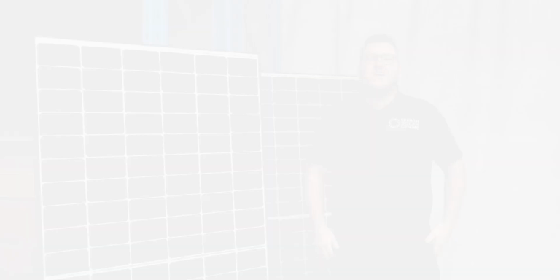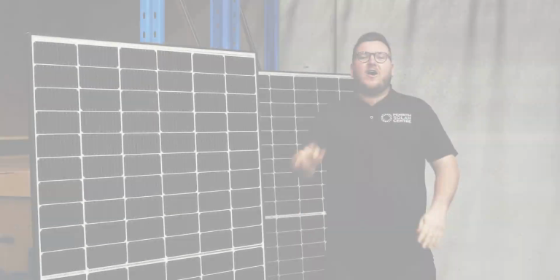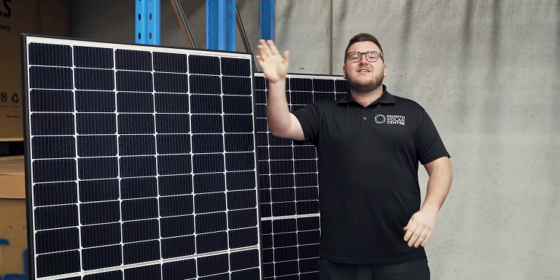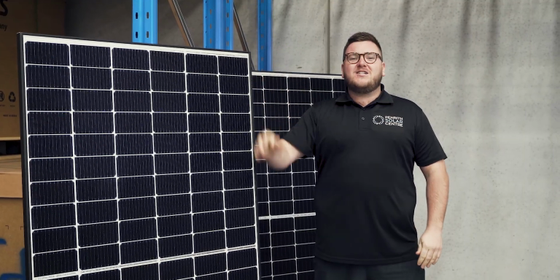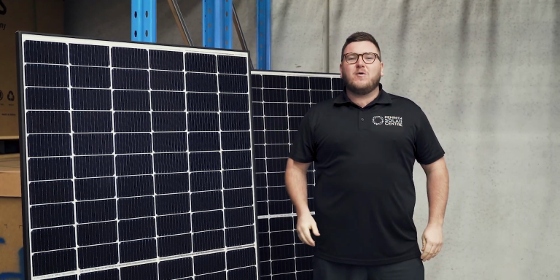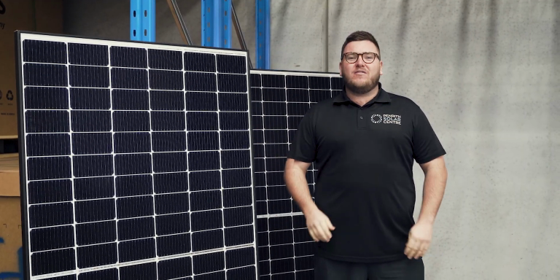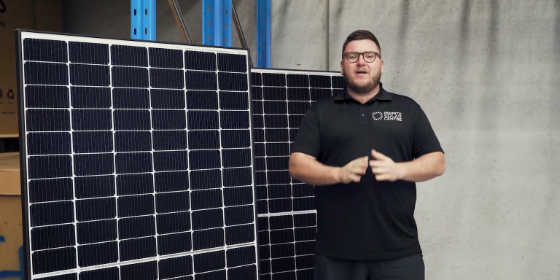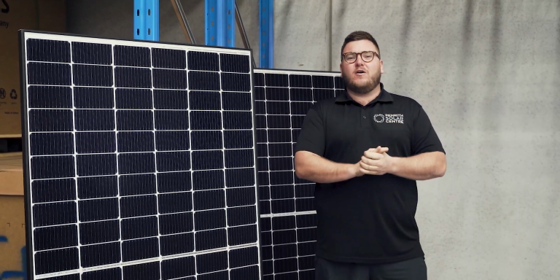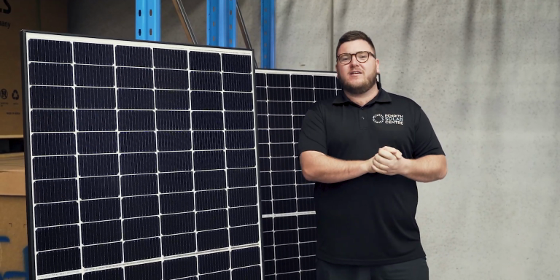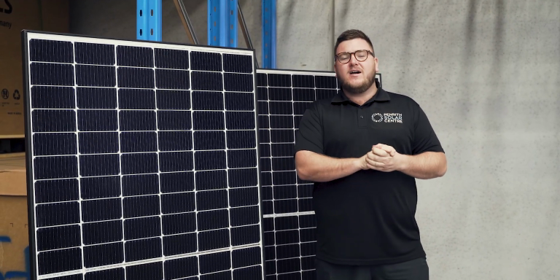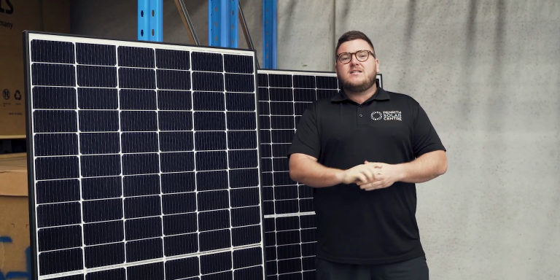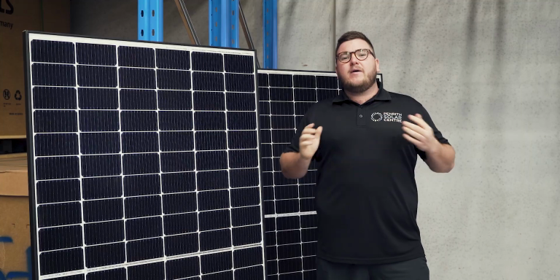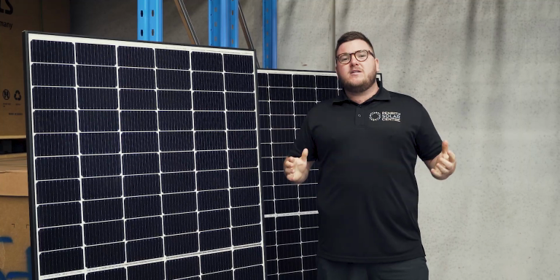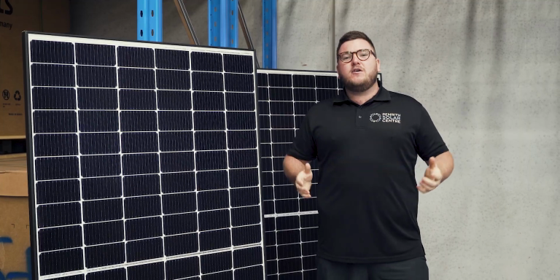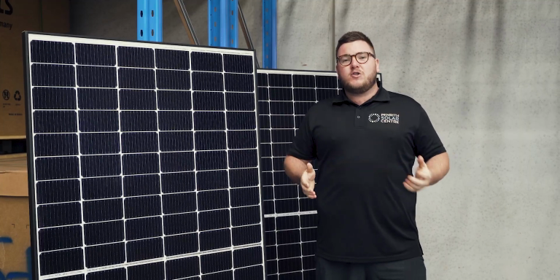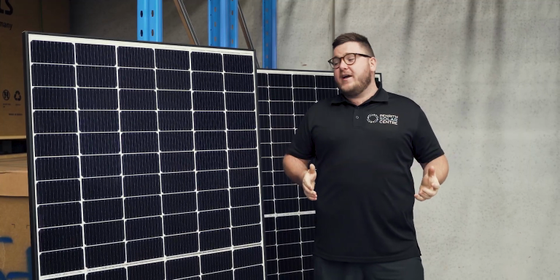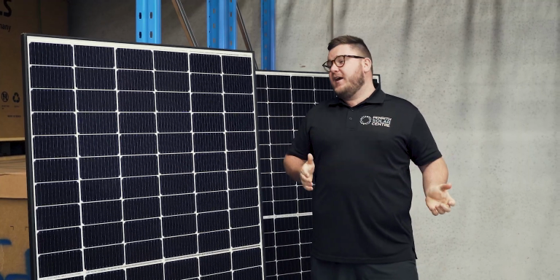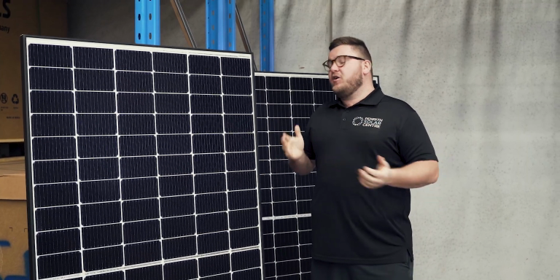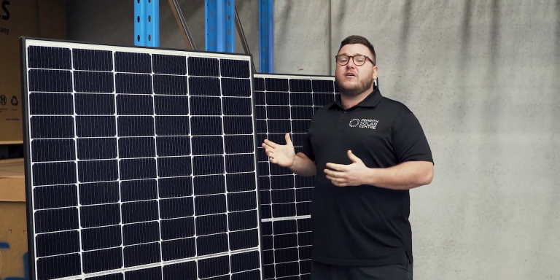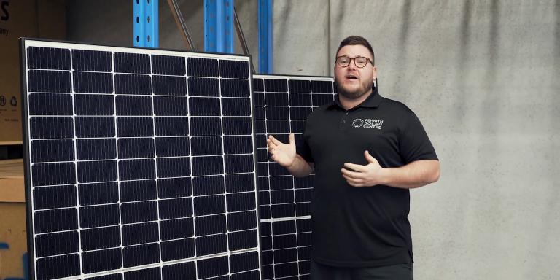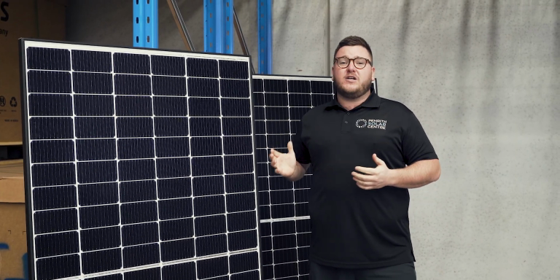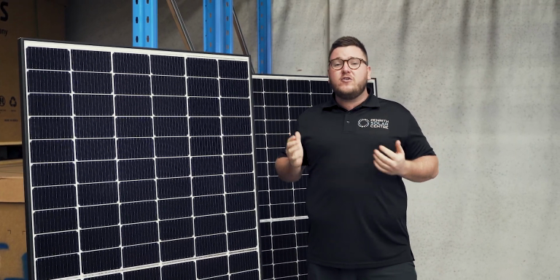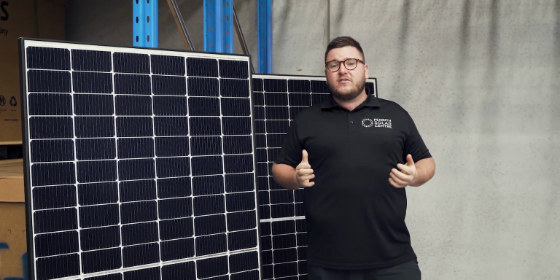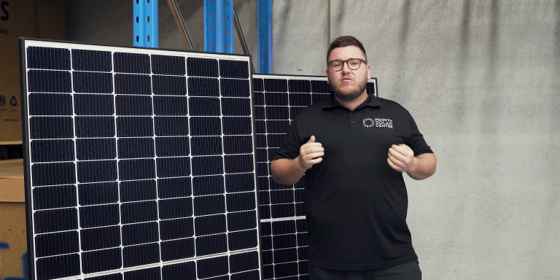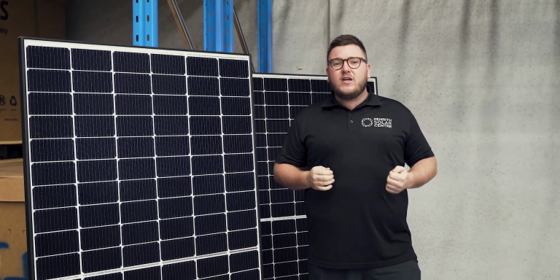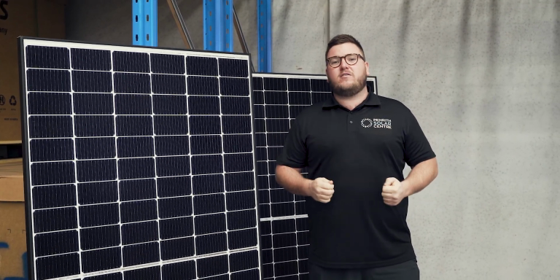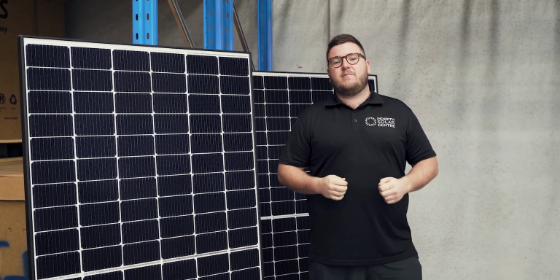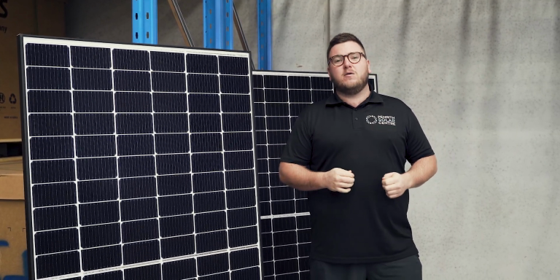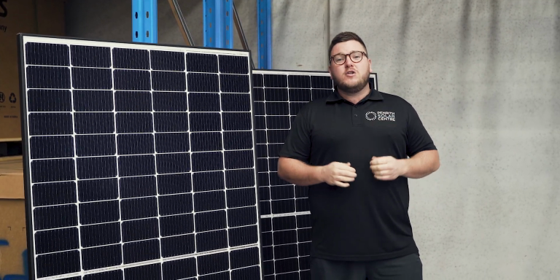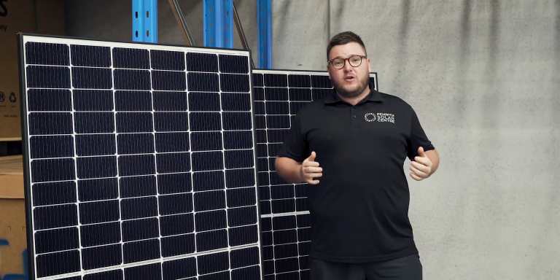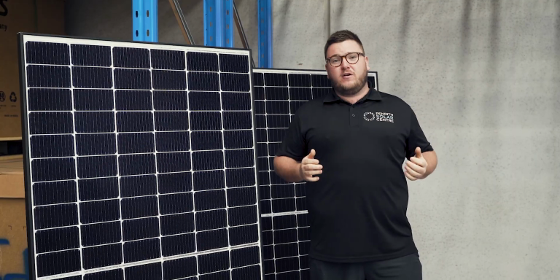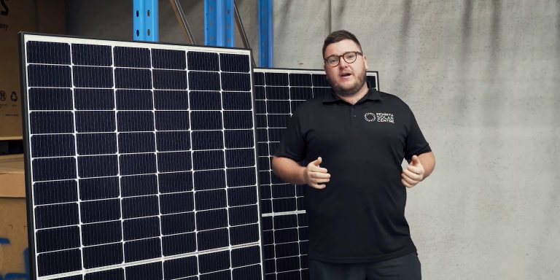Hi guys, it's Jake Warner here from the Penriff Solar Centre. Today we're coming to you showcasing our Qcells range and introducing a really new exciting panel to the Qcells range.